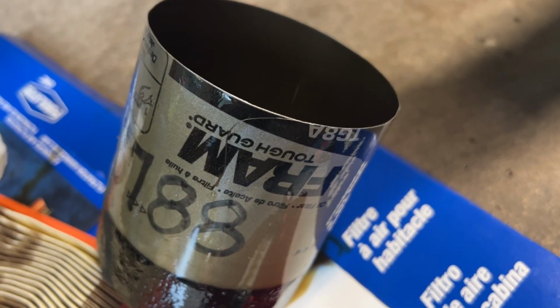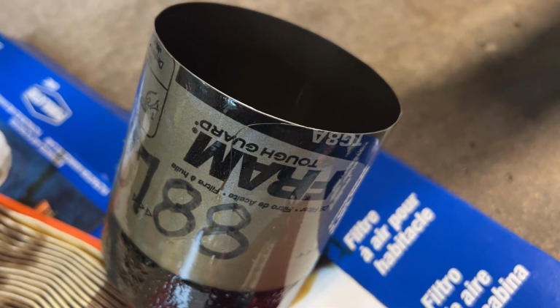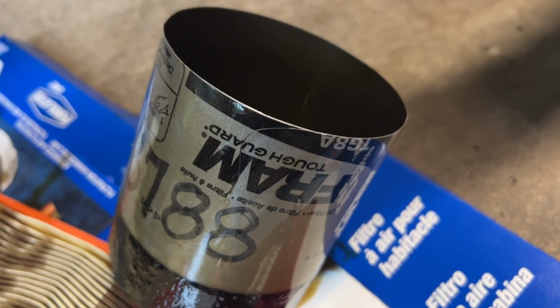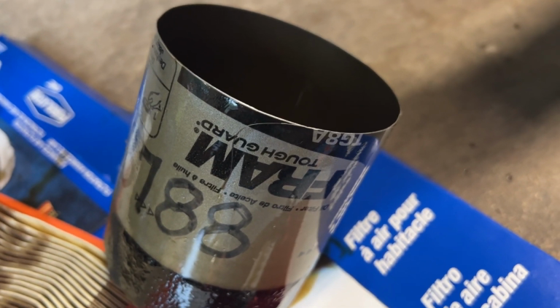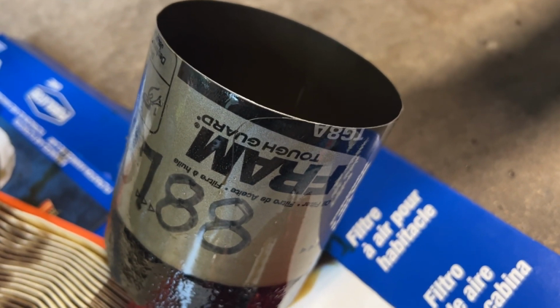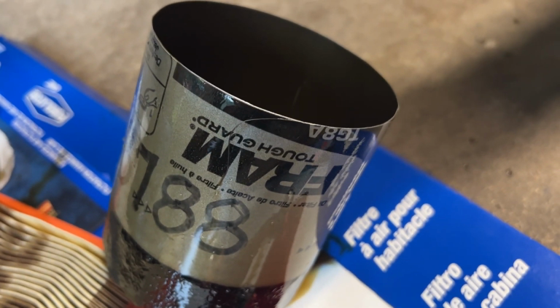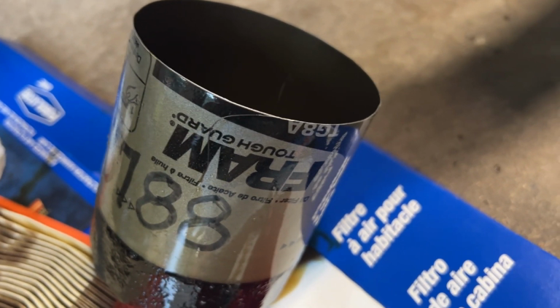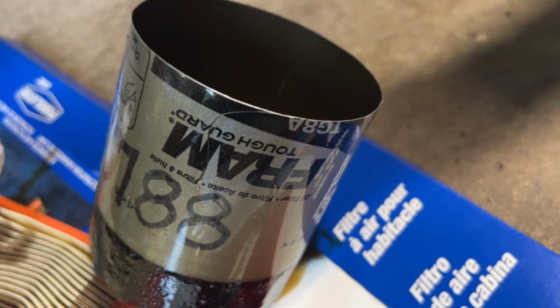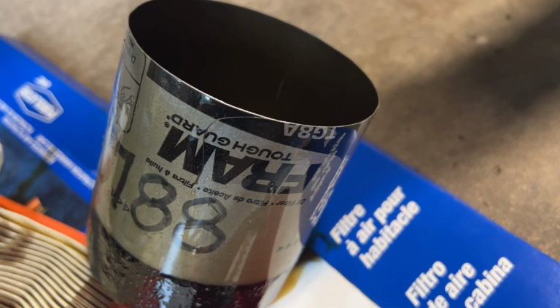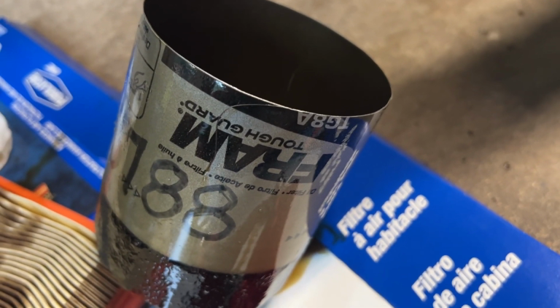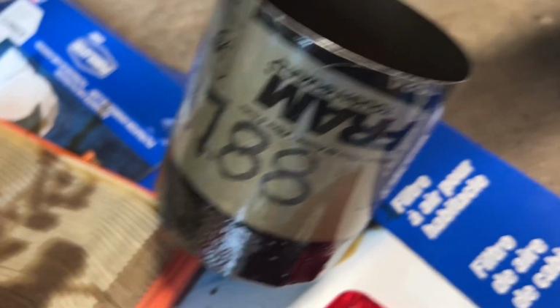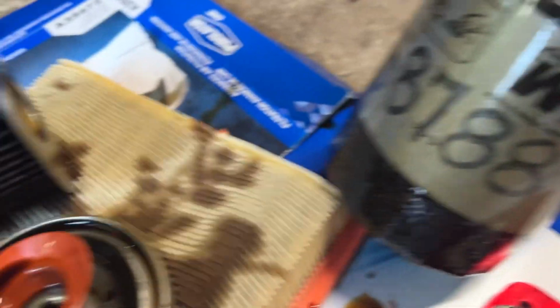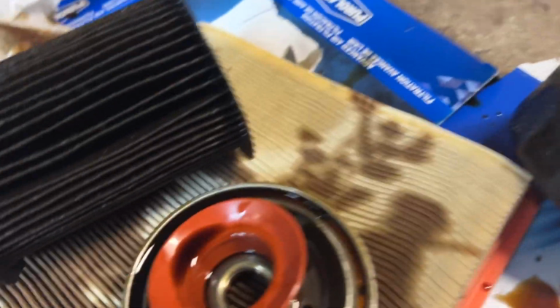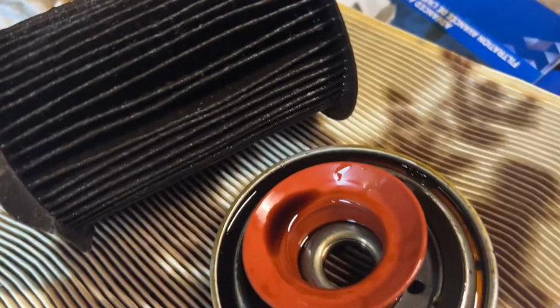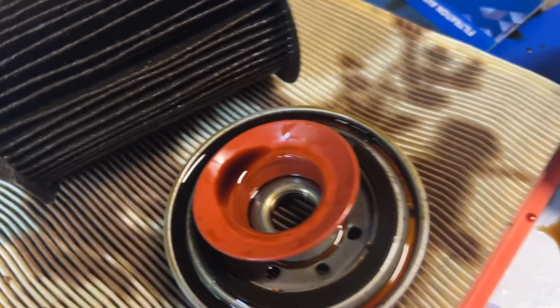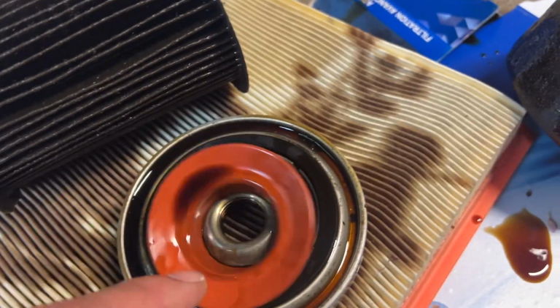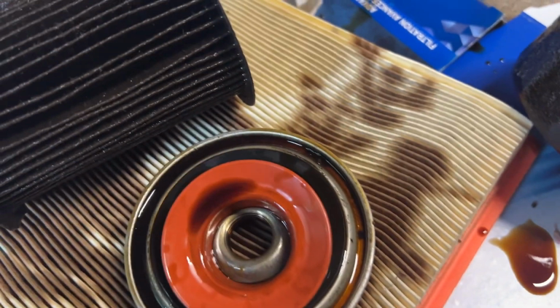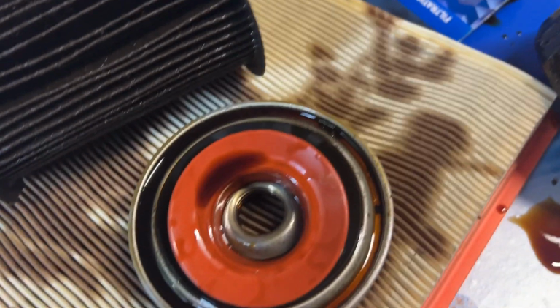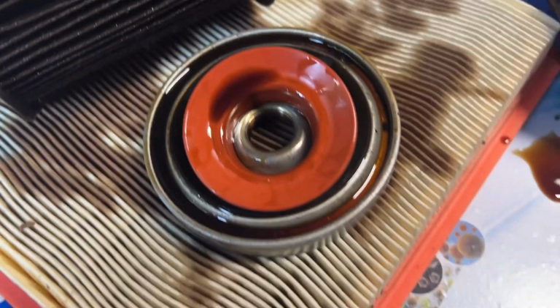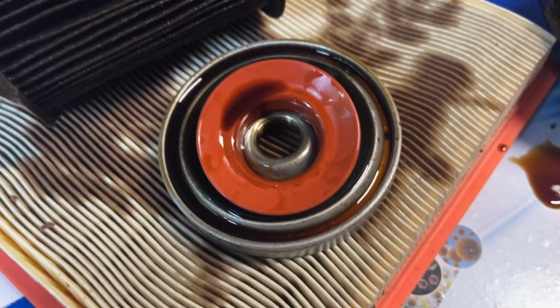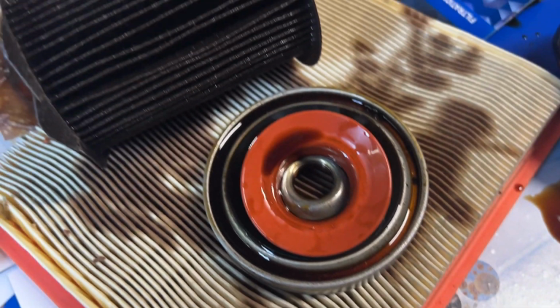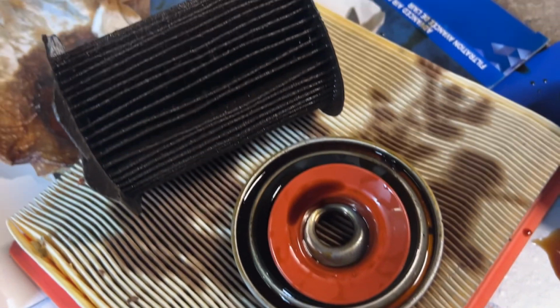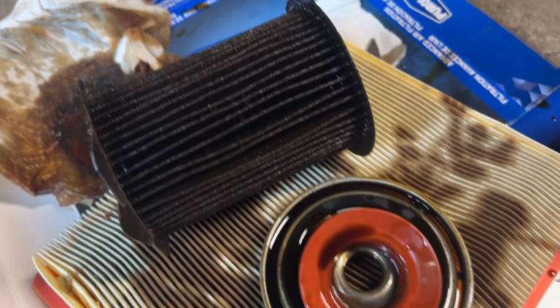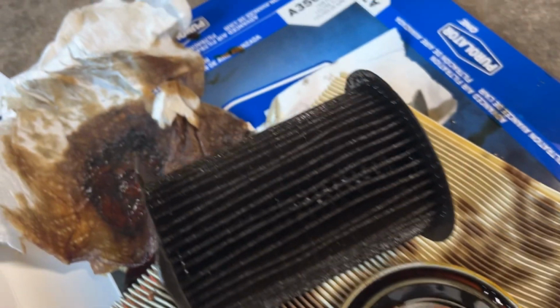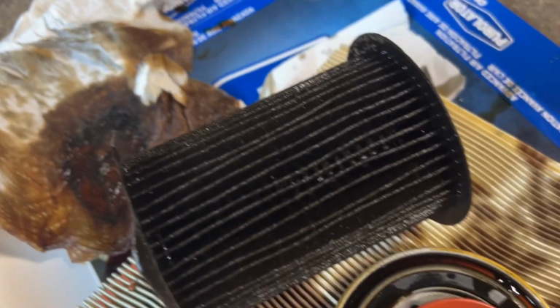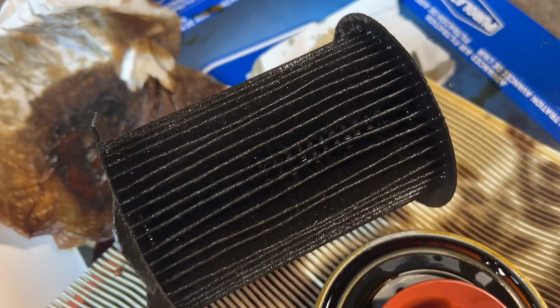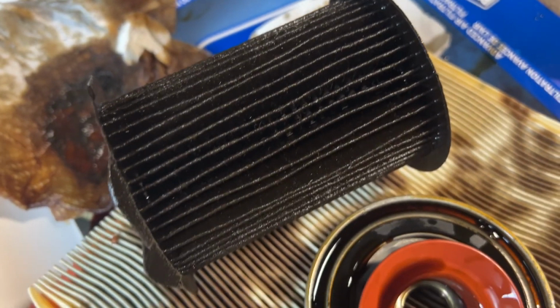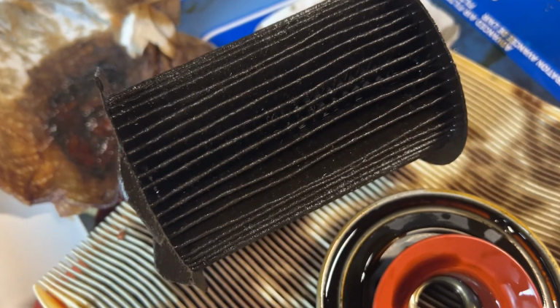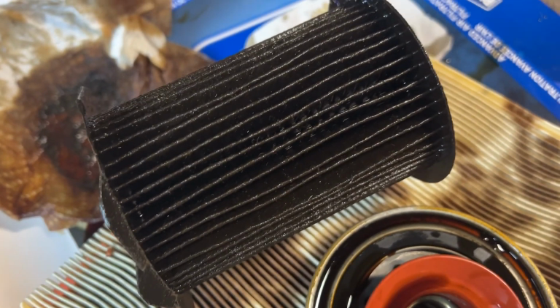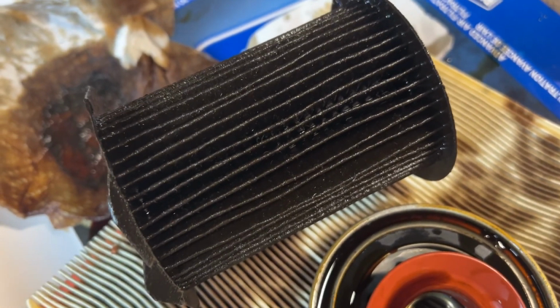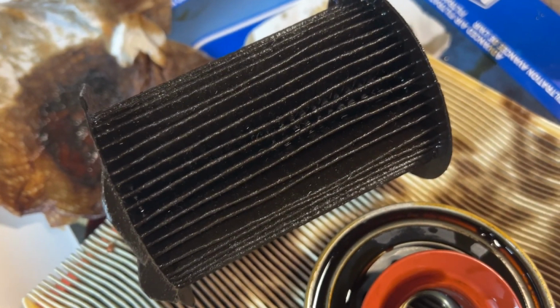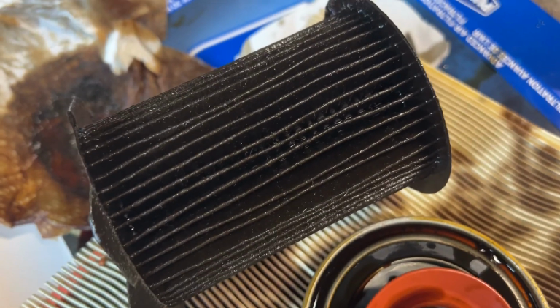Hey, this is just a quick look inside a Fram Toughguard TG8A filter. The anti-drainback valve worked really really well — even when I had it turned upside down, it held a lot of oil.